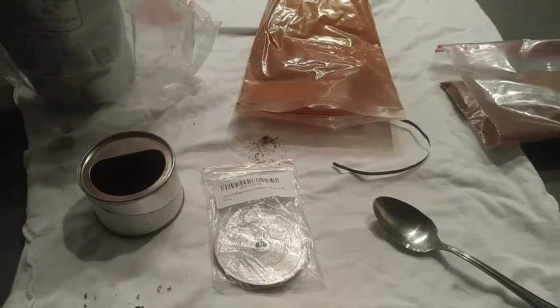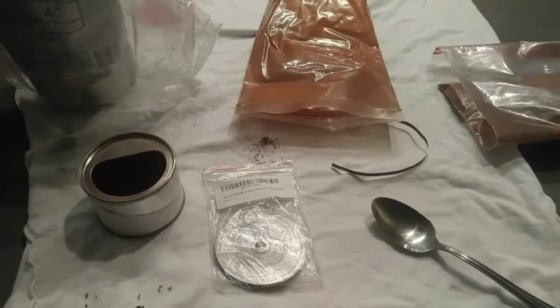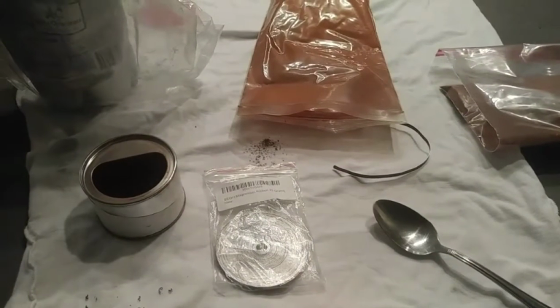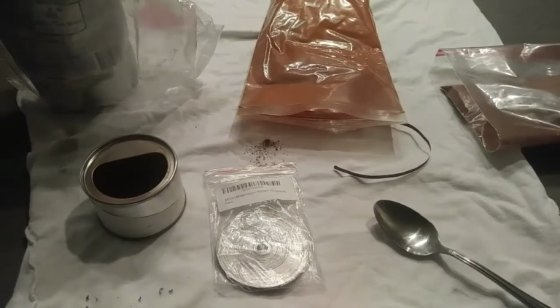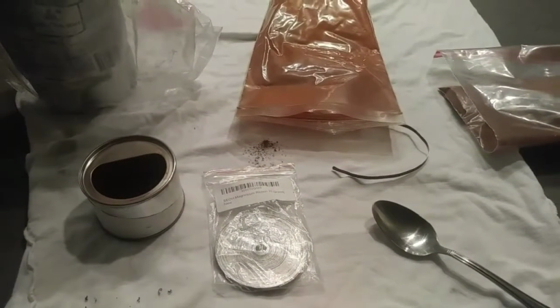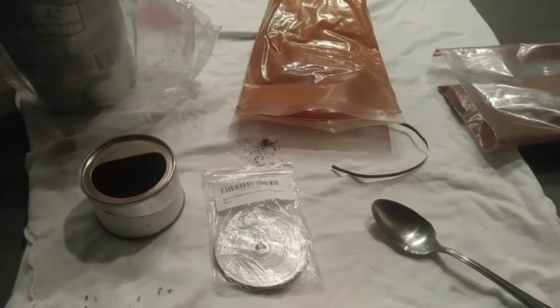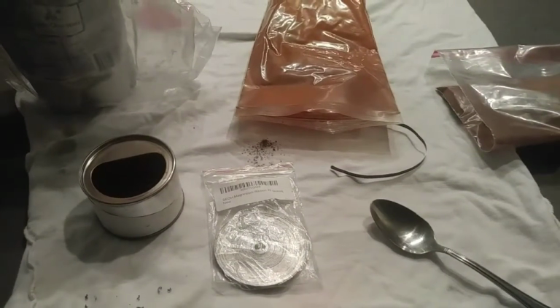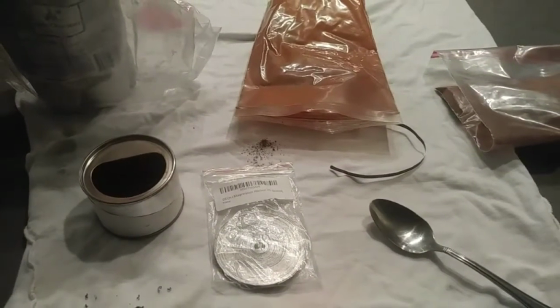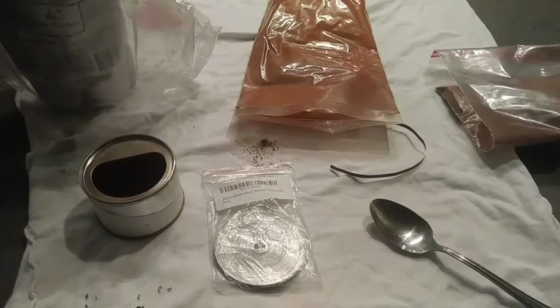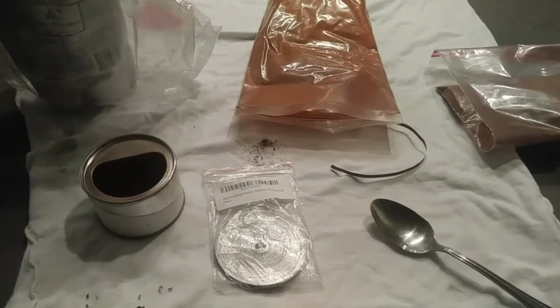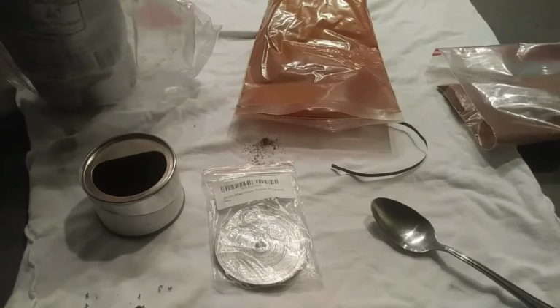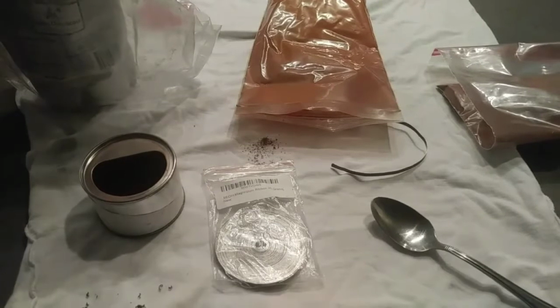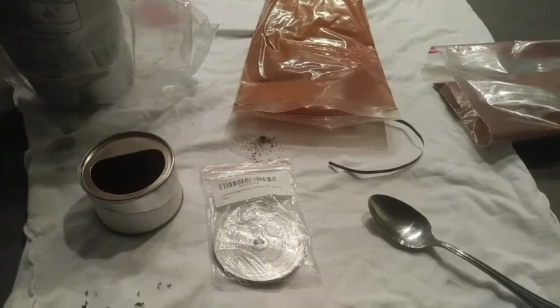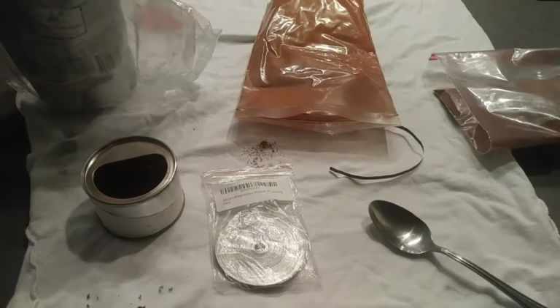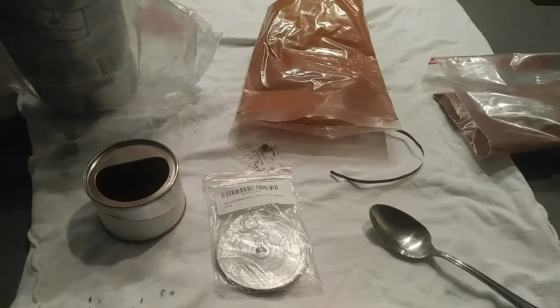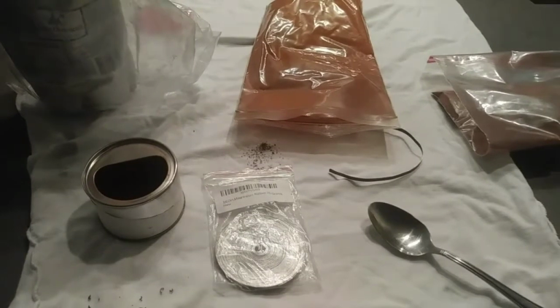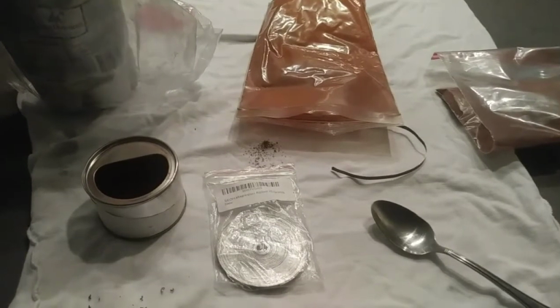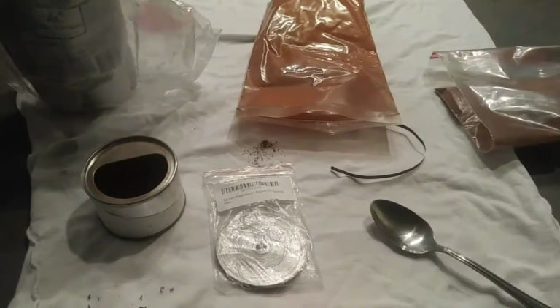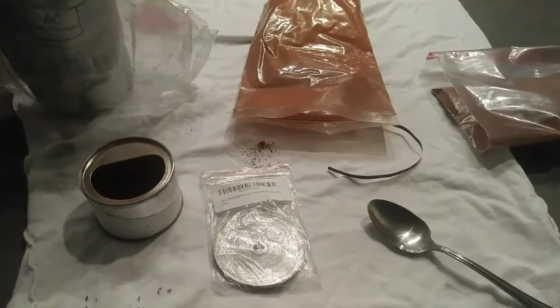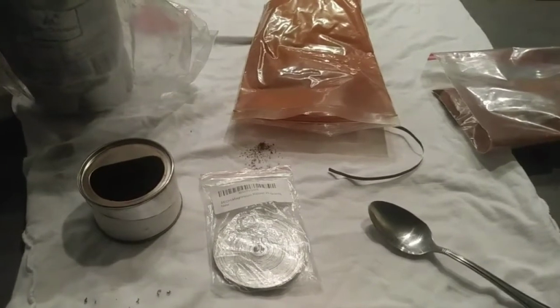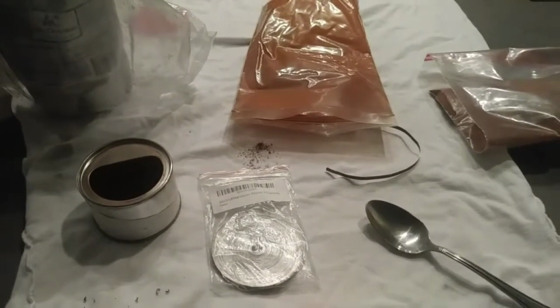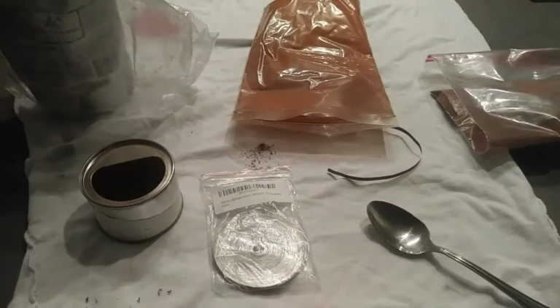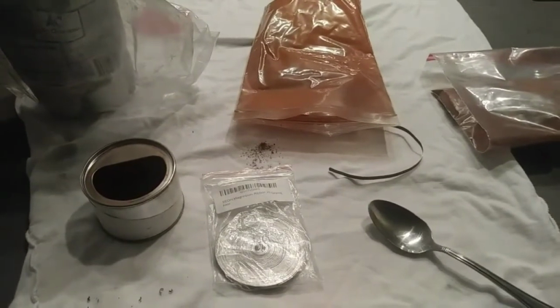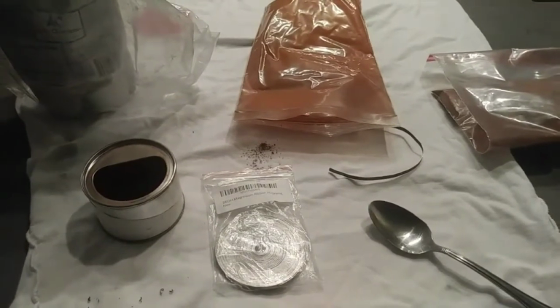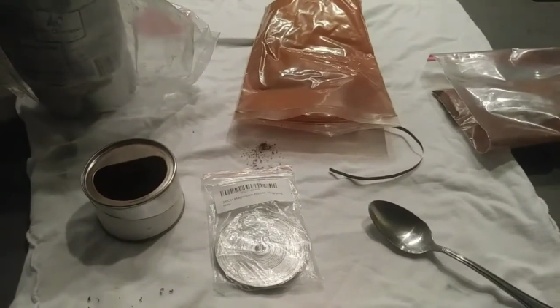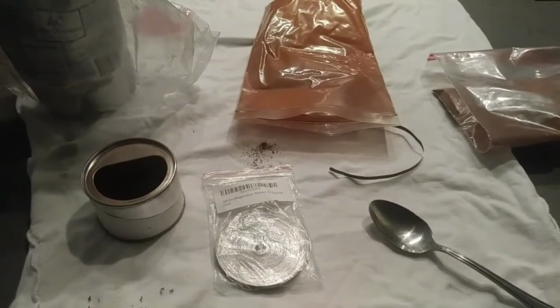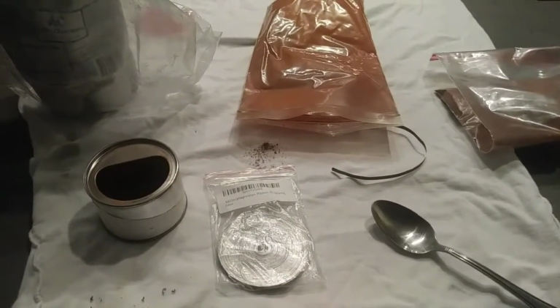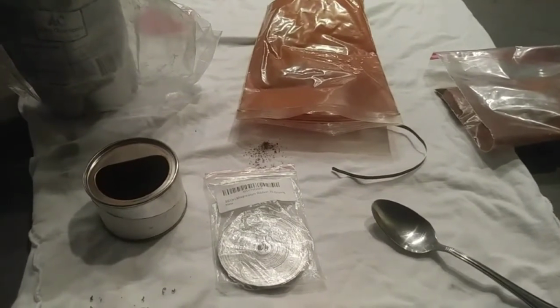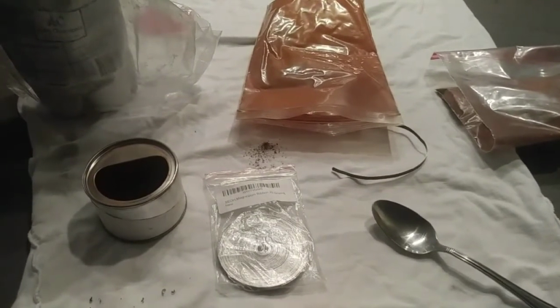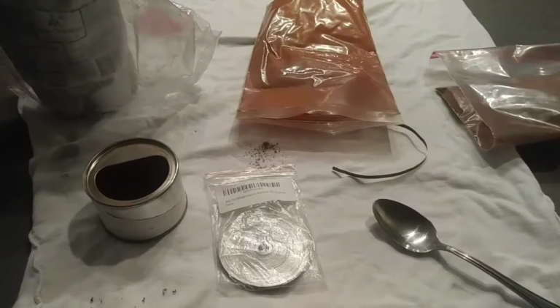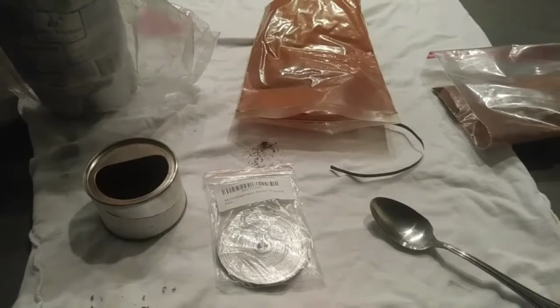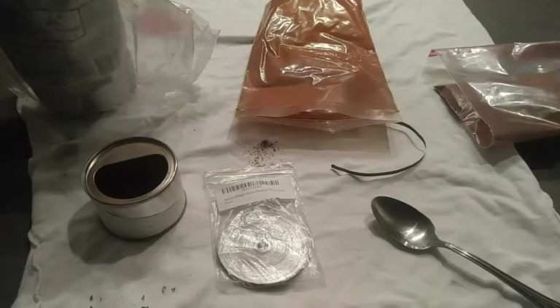Welcome back to Demolition Expedition. Today you will be learning how to make thermite using three ingredients.